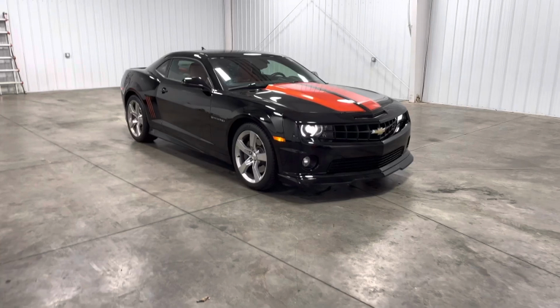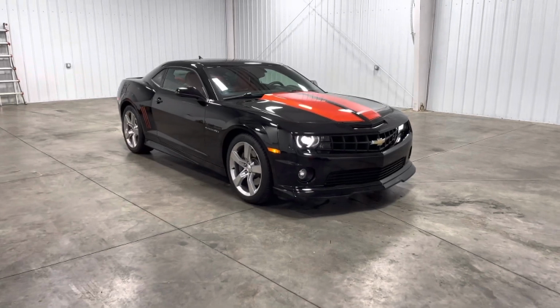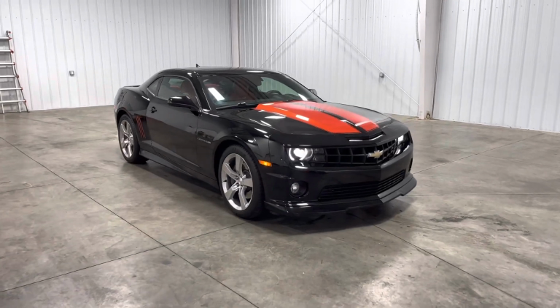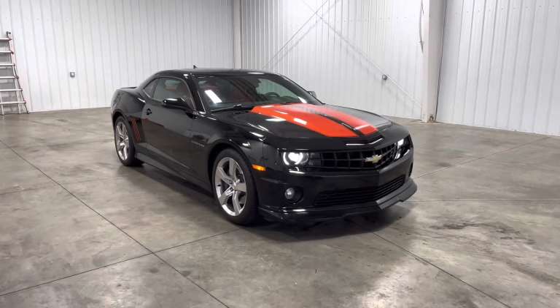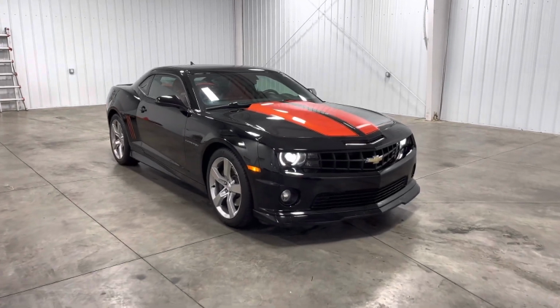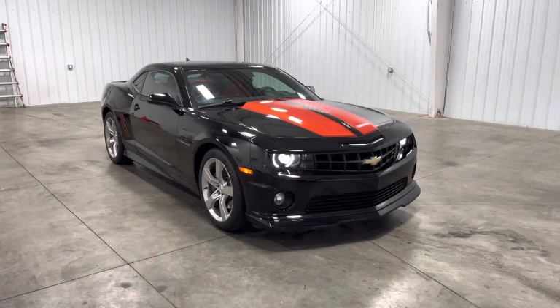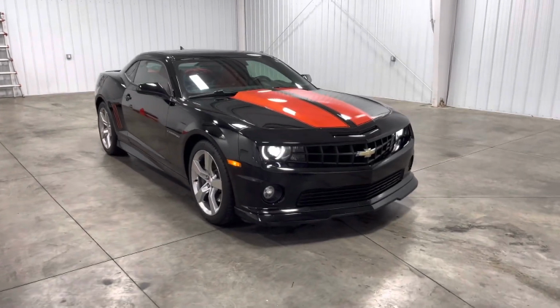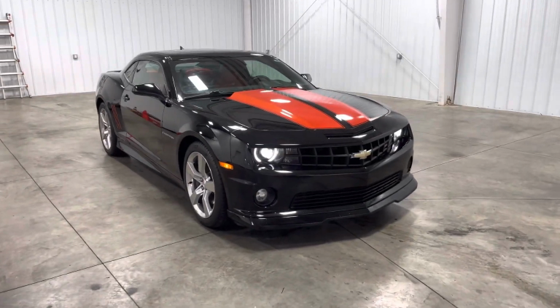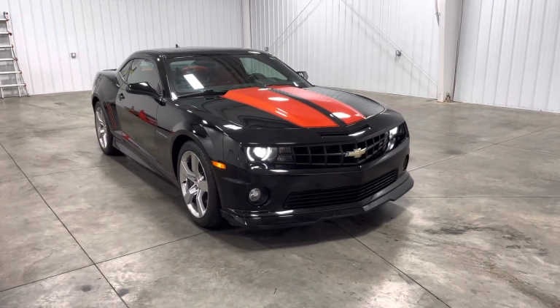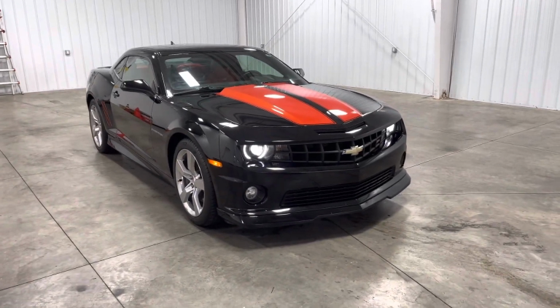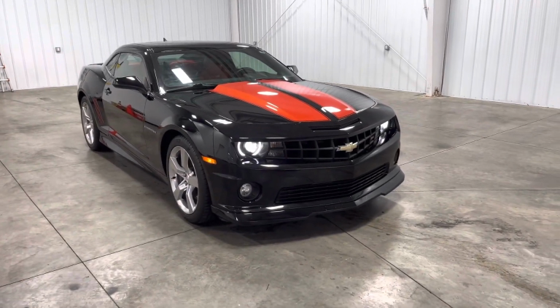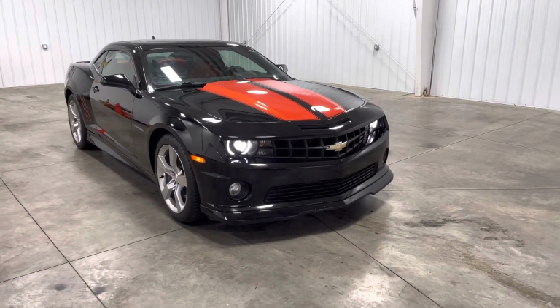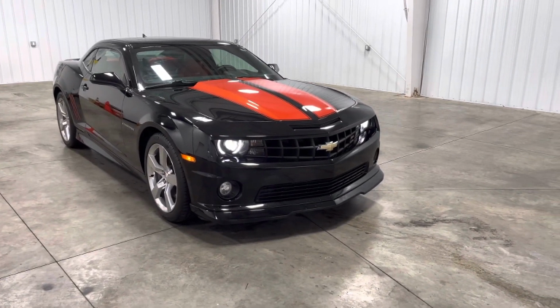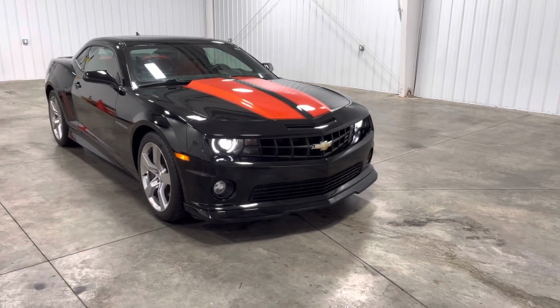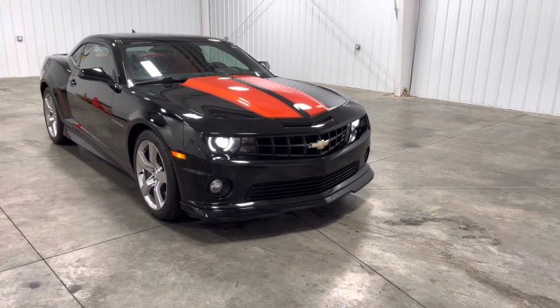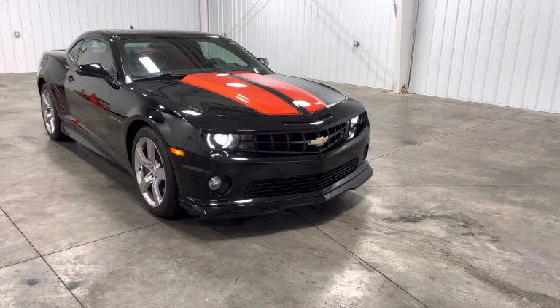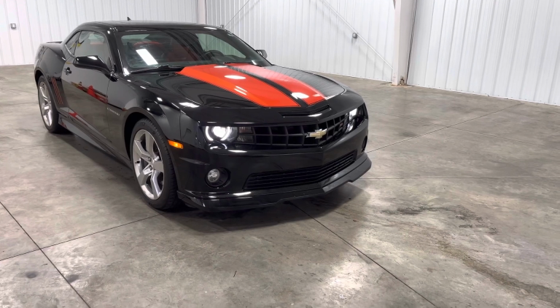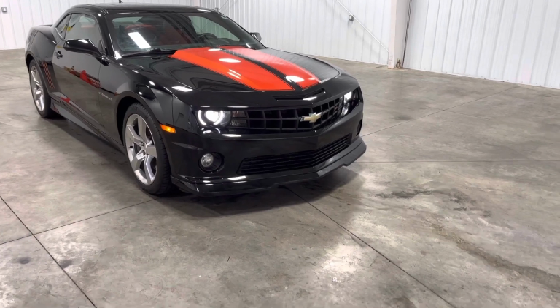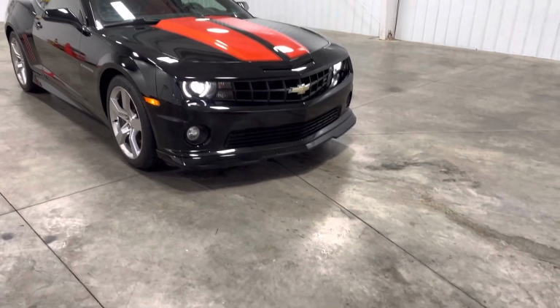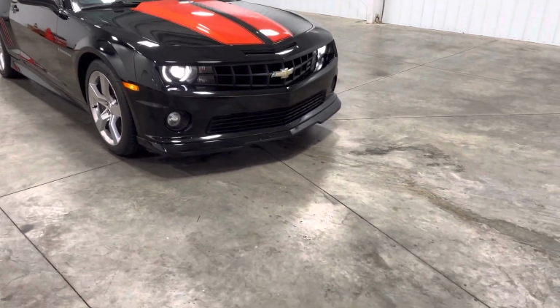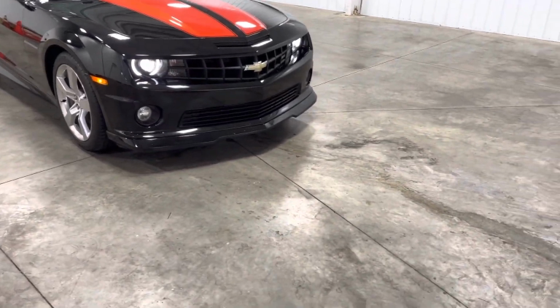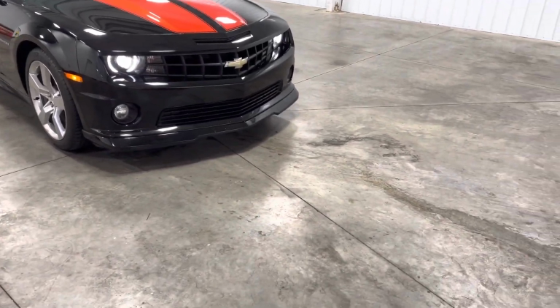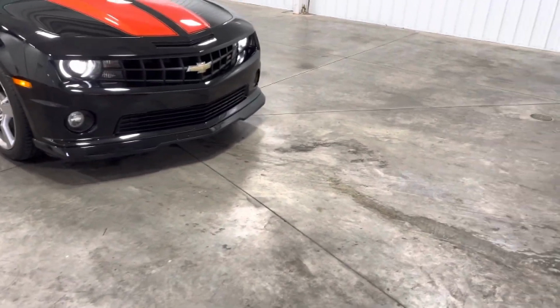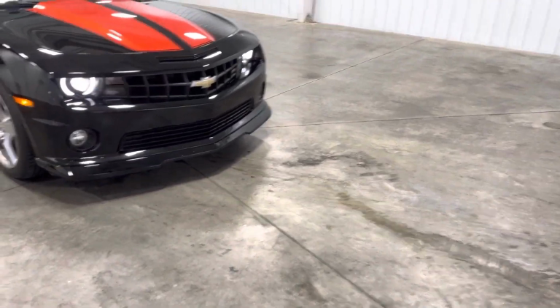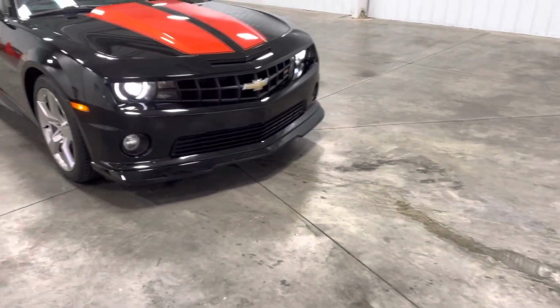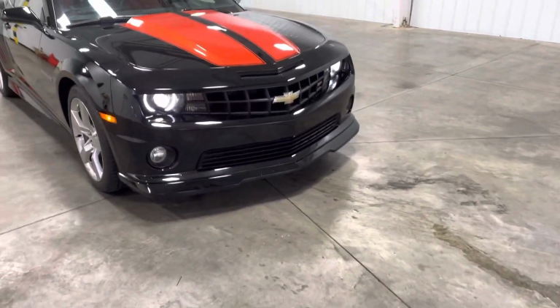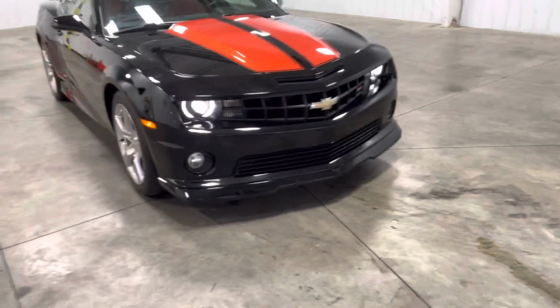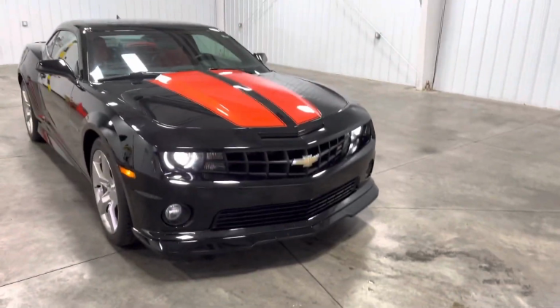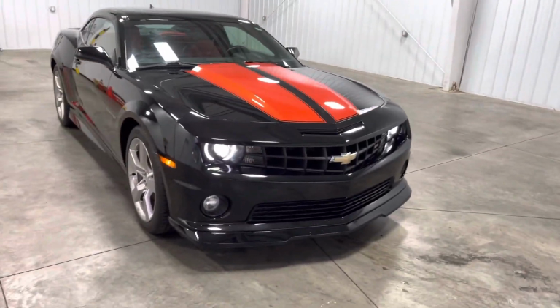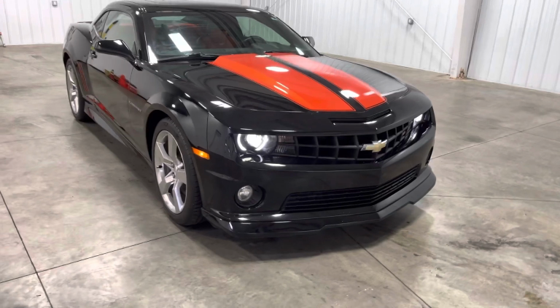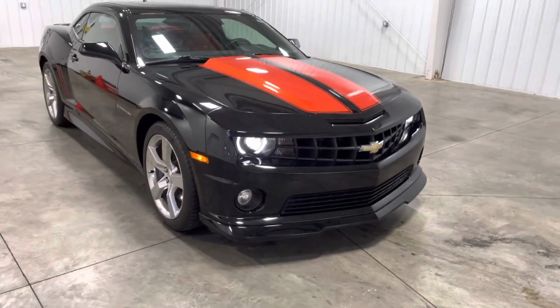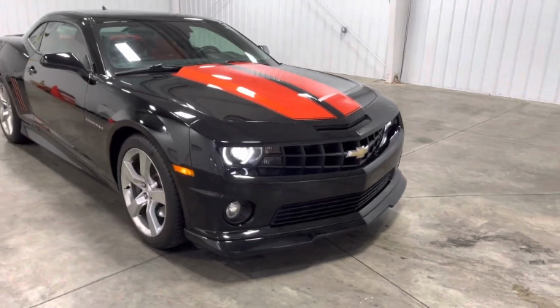What's up everyone, it's Kai with Mid-Towne Auto Center, and today we have a 2011 Chevrolet Camaro SS. It has 23,000 miles, 100% Carfax verified, and a 6.2-liter LS V8, and it comes in this beautiful black color.